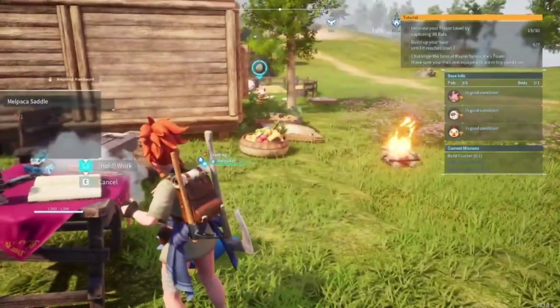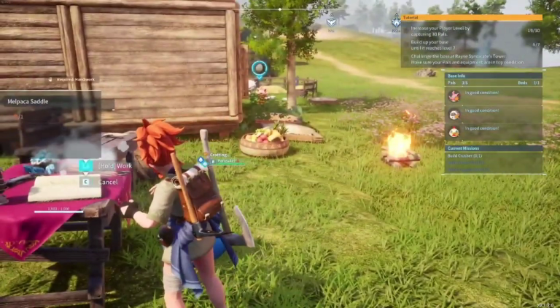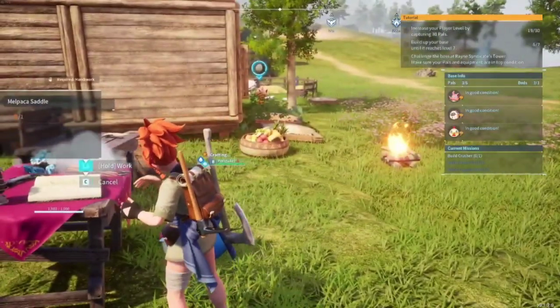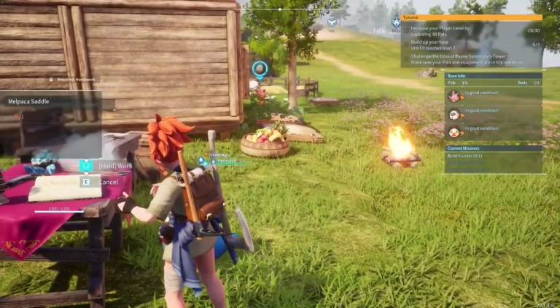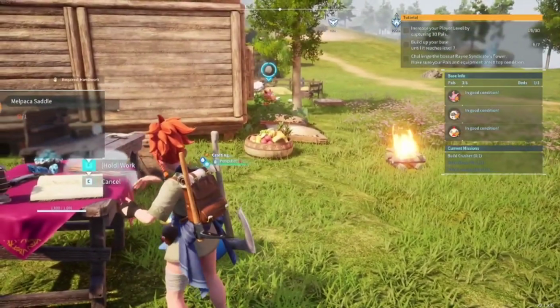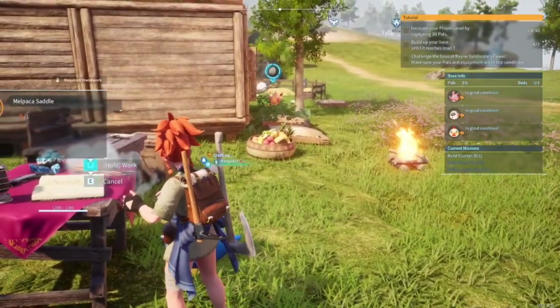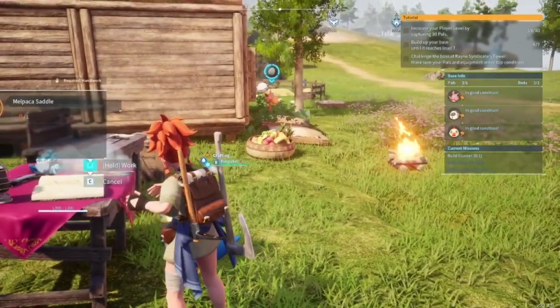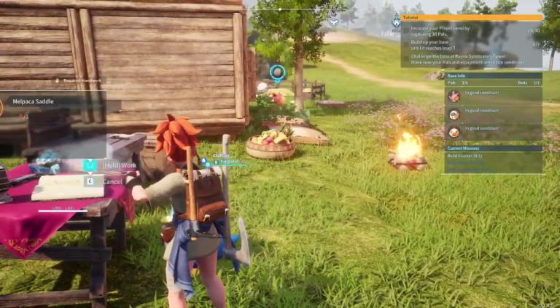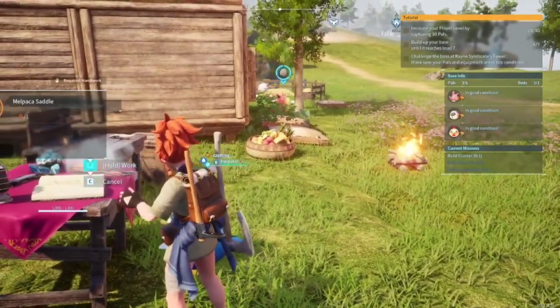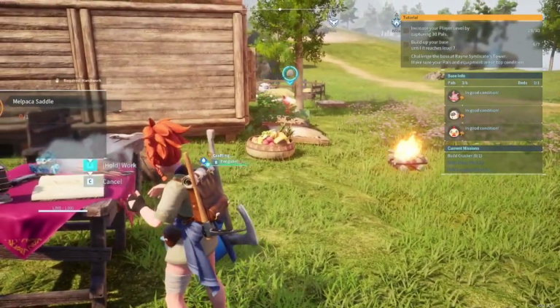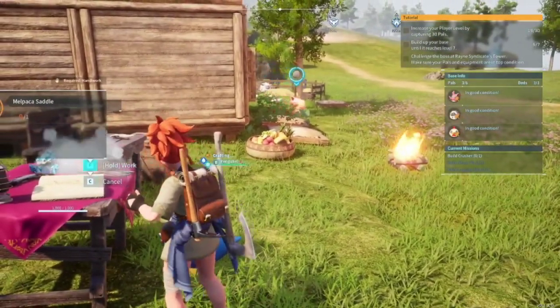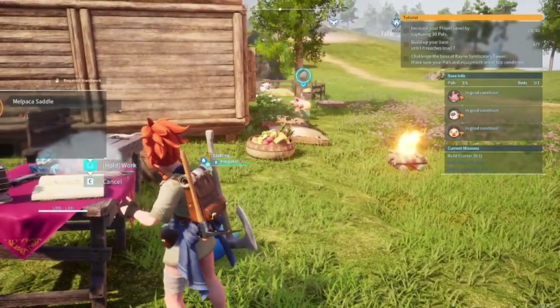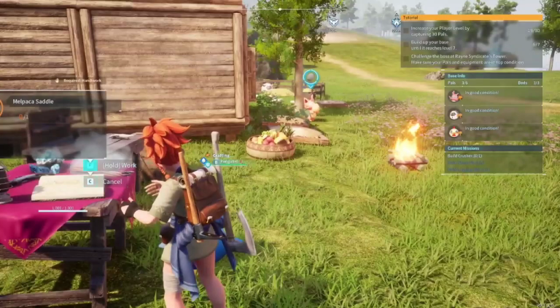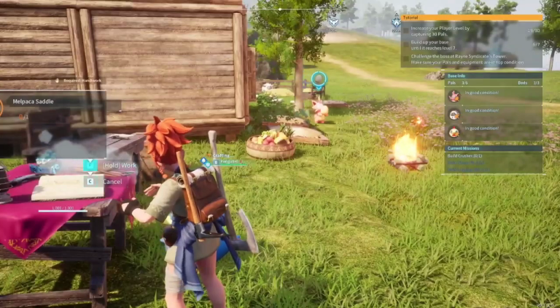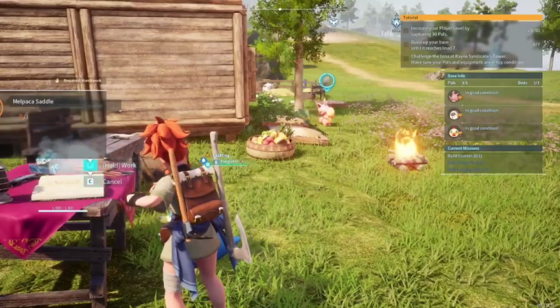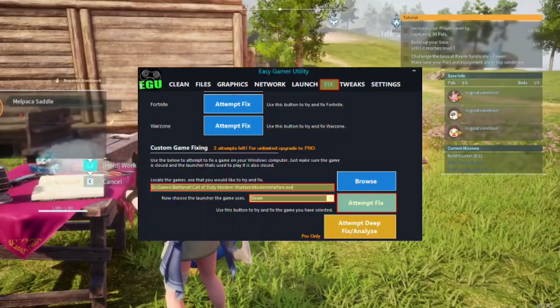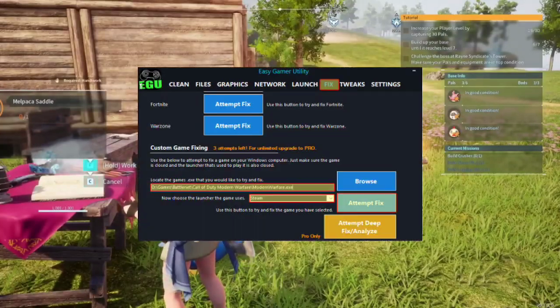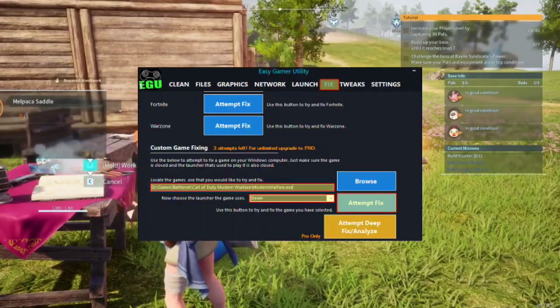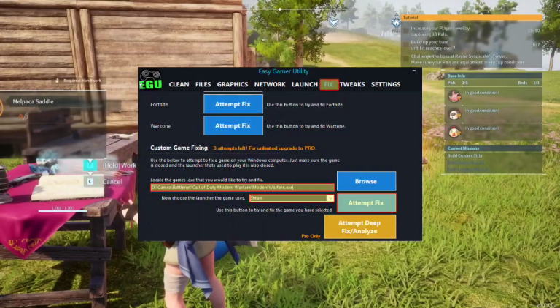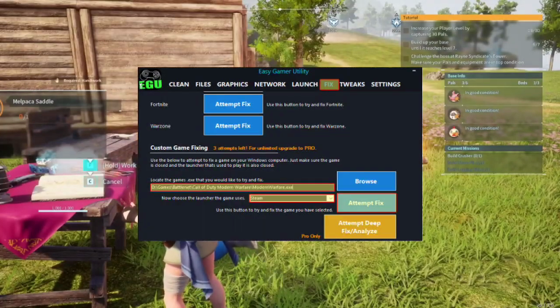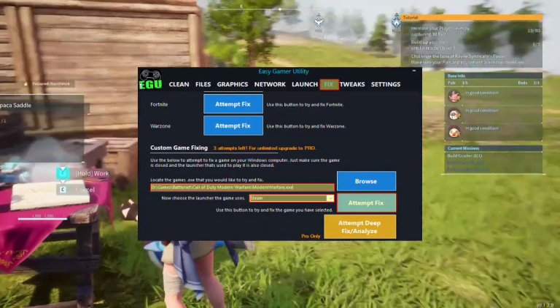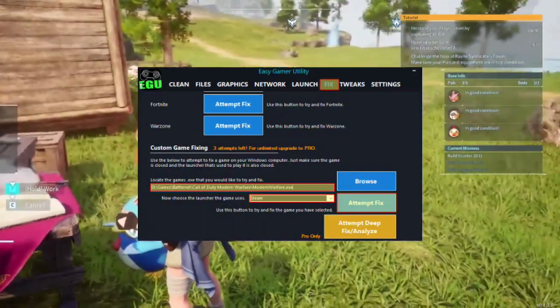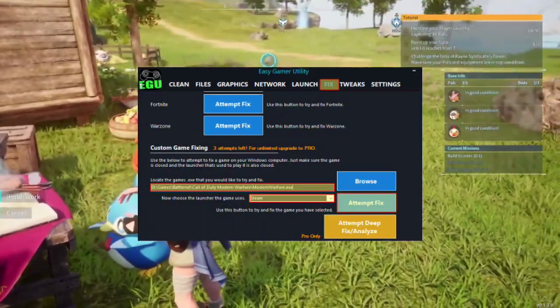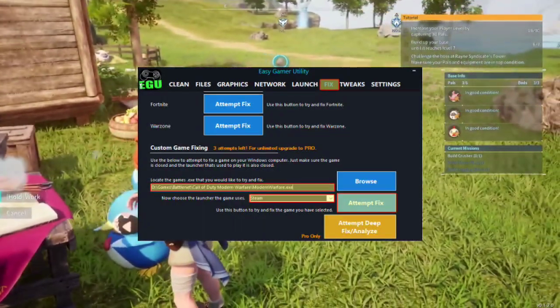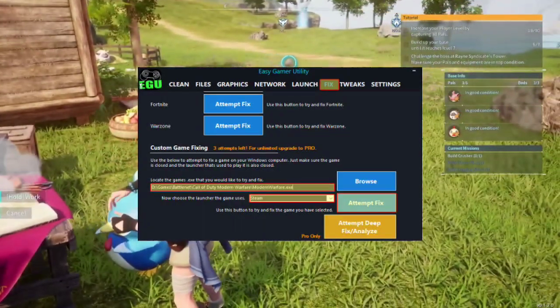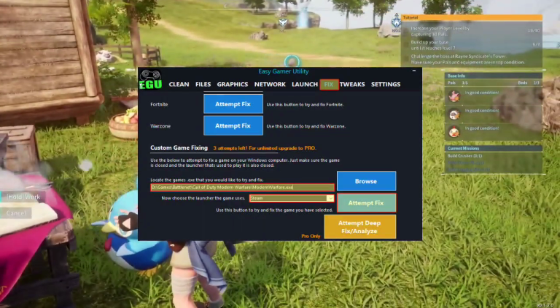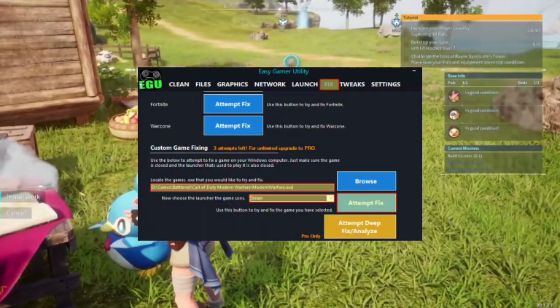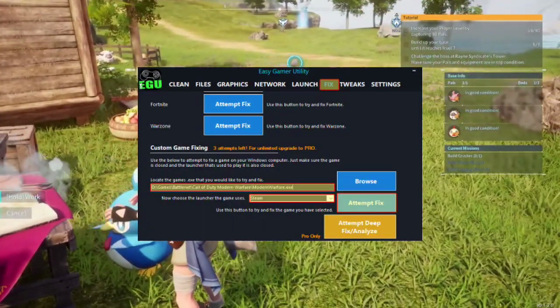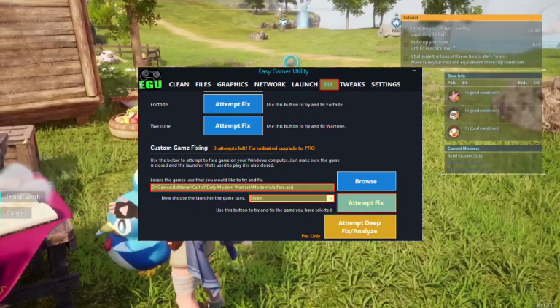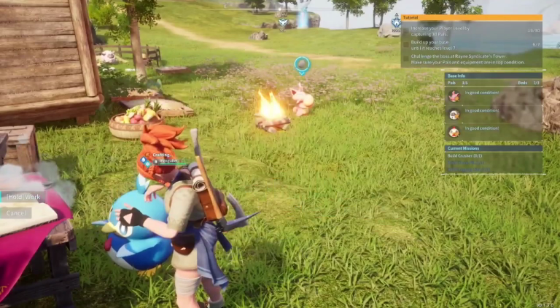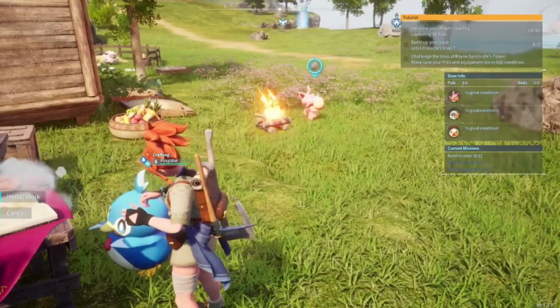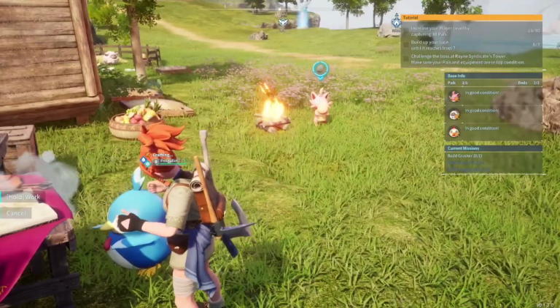Solution 9: Fix the game. Utilize the EasyGamer Utility program to resolve crashes. Download it, open the program, and navigate to the Fixed tab for custom game fixing.